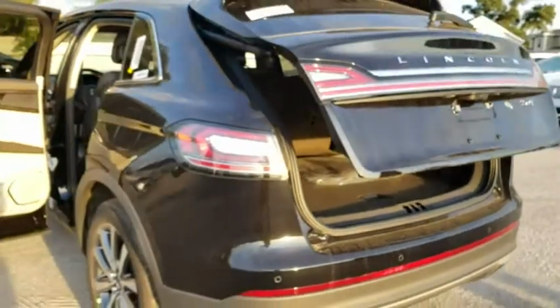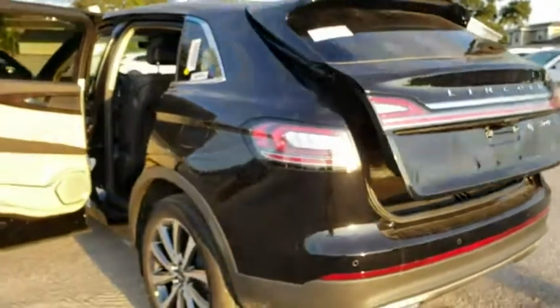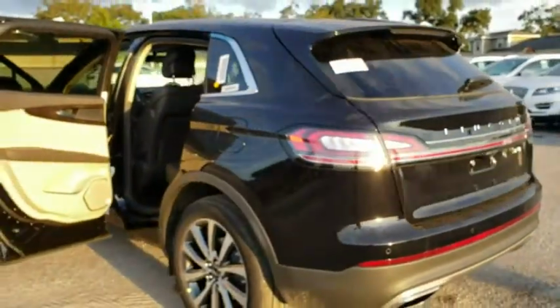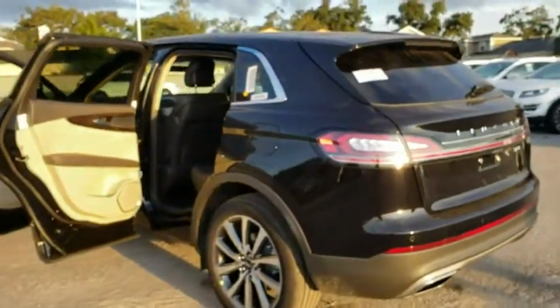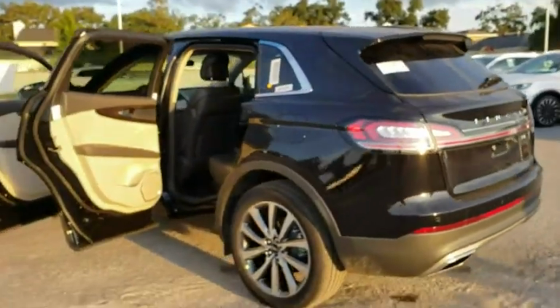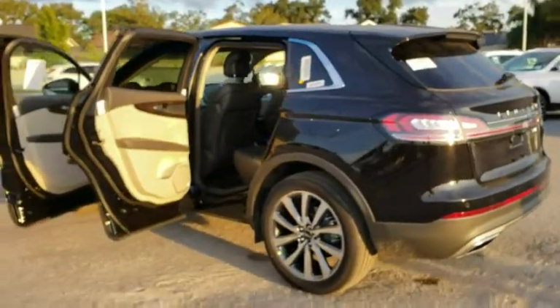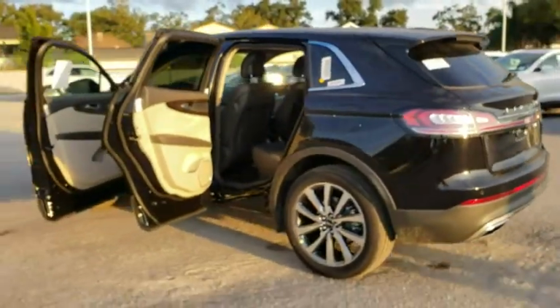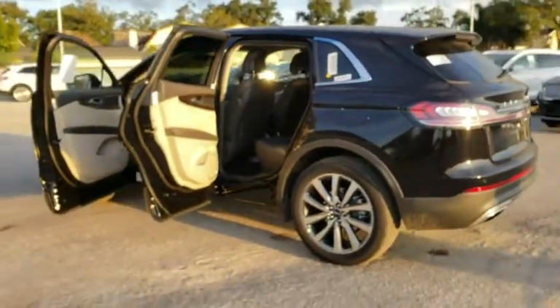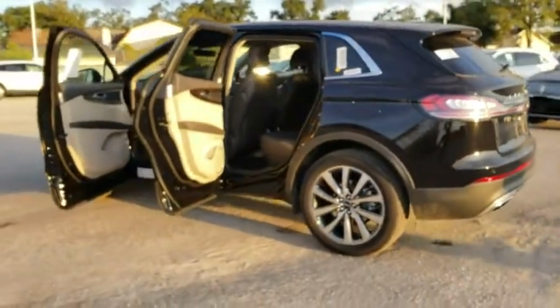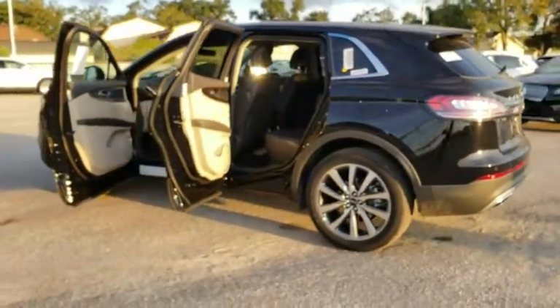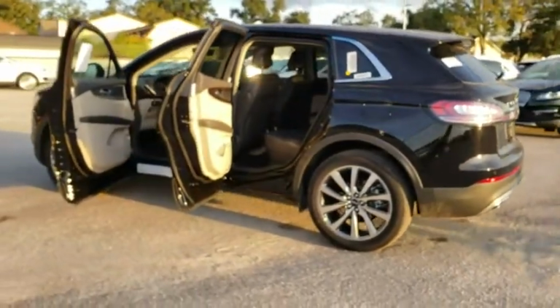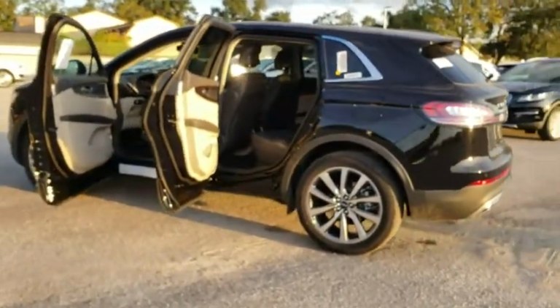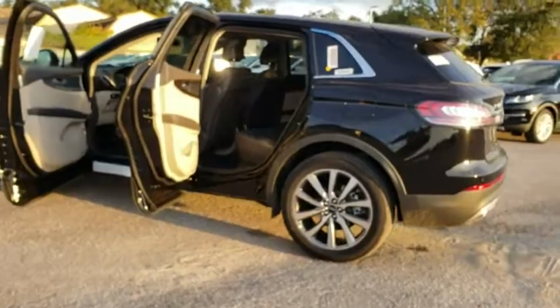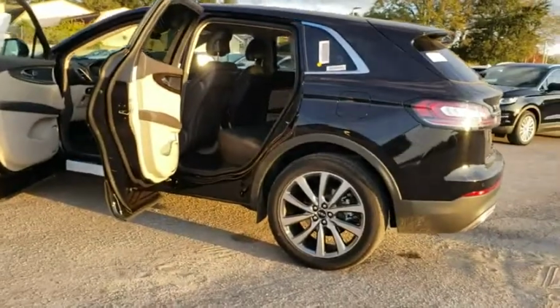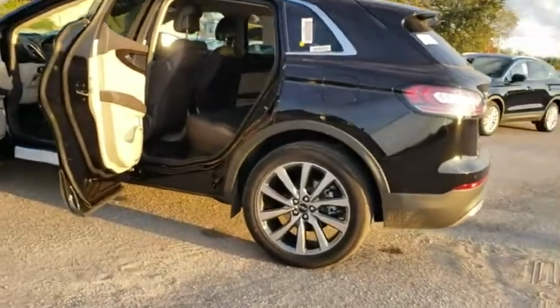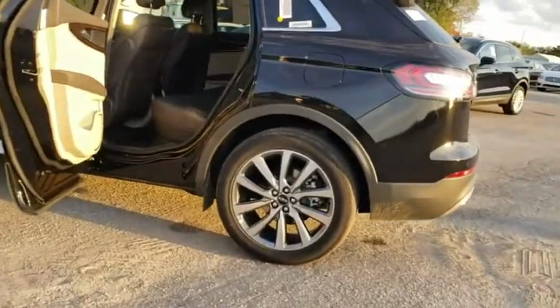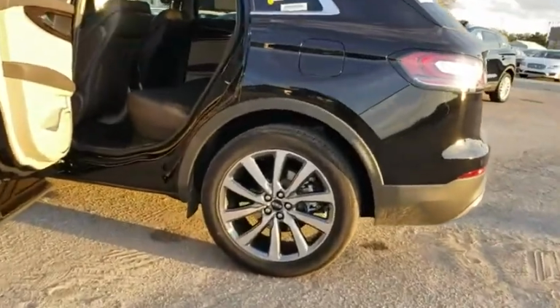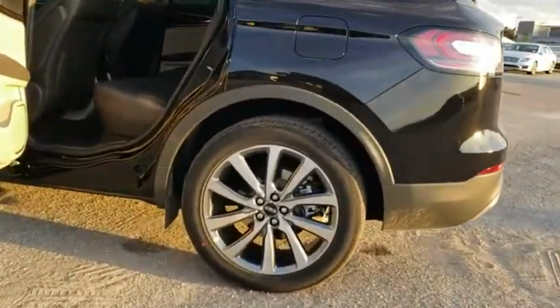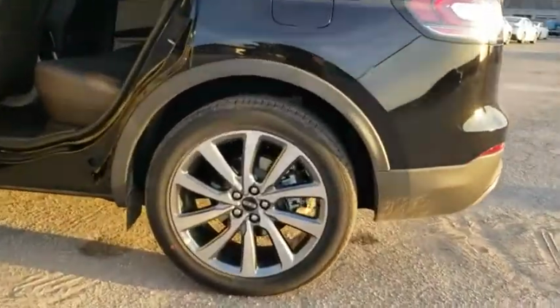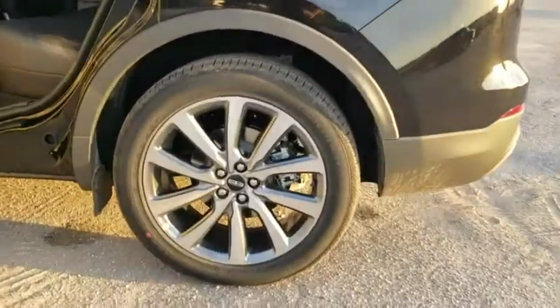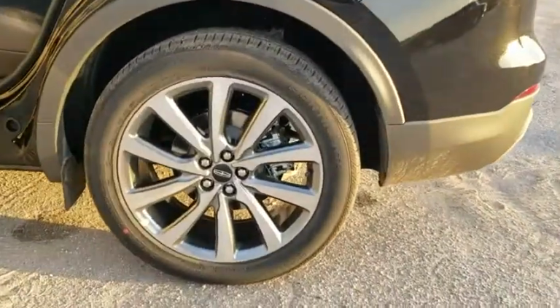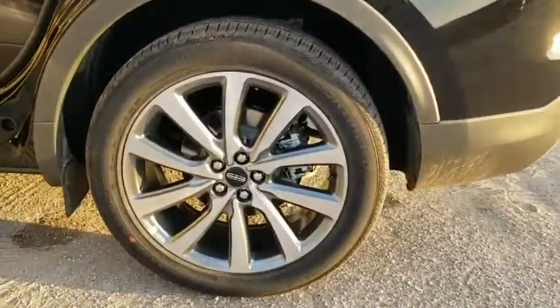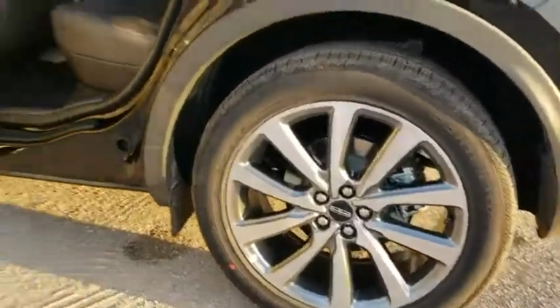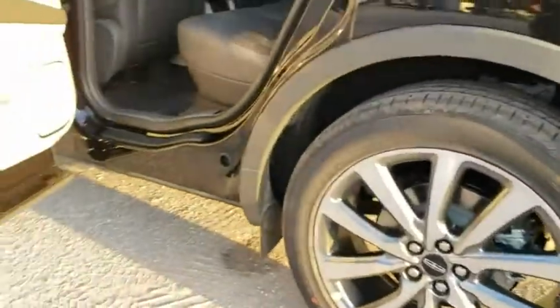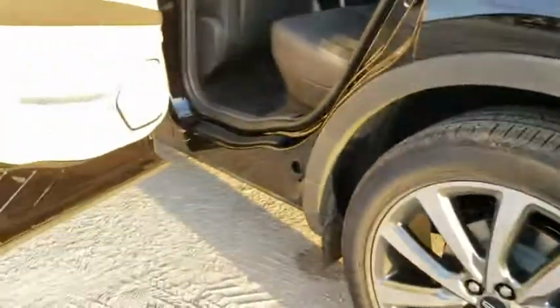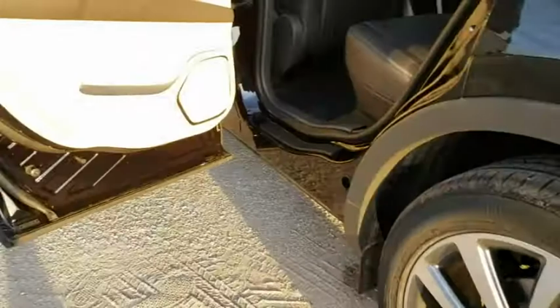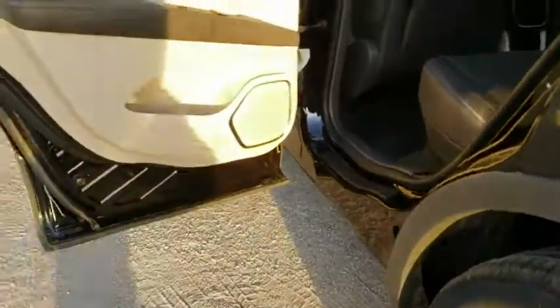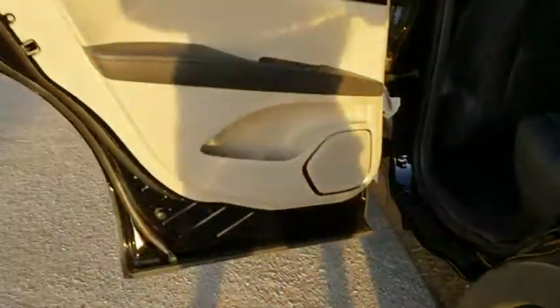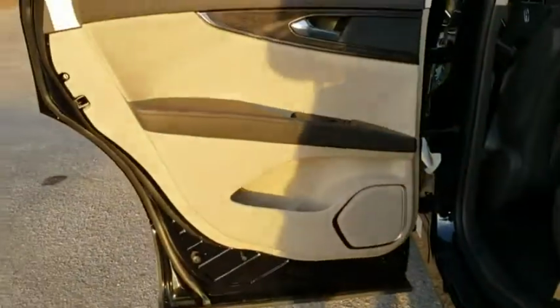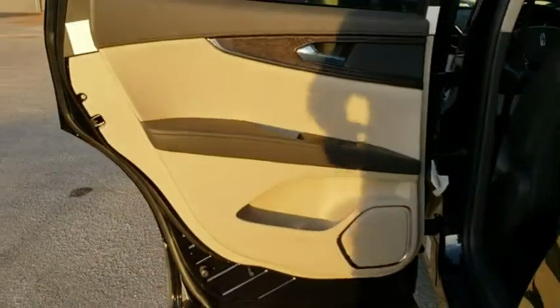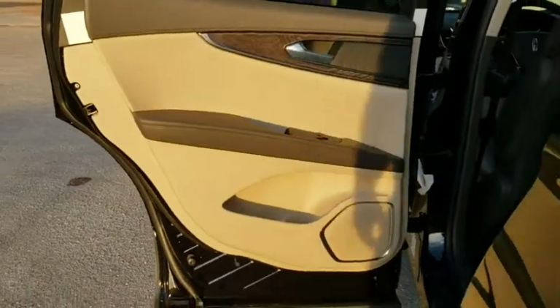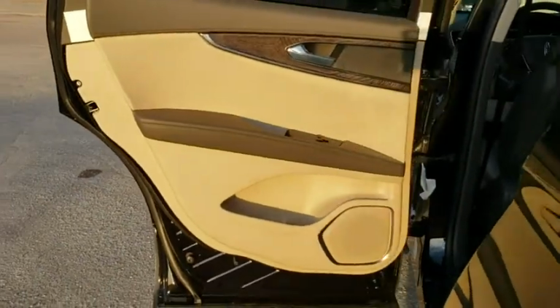Leather-wrapped steering wheel, power steering, adjustable steering wheel, four-wheel disc brakes, keyless start, floor mats, cruise control. If you like it online, you'll love it in your driveway. Take it for a spin today.